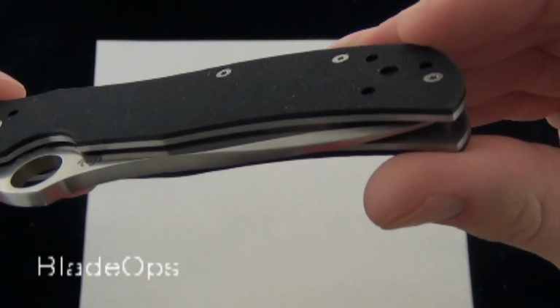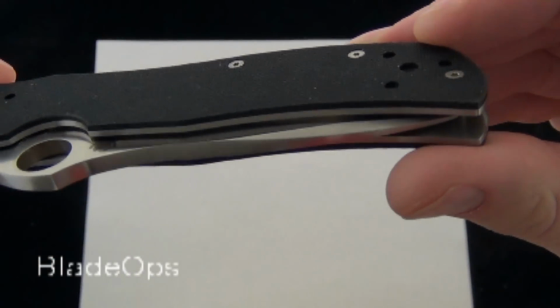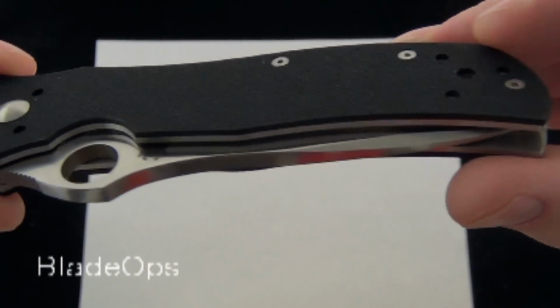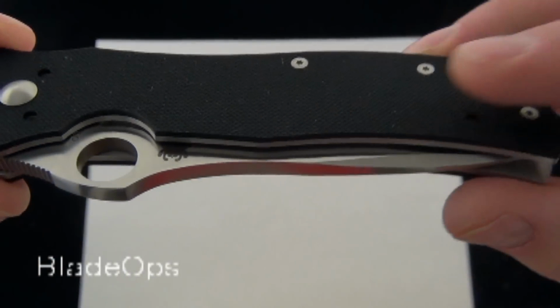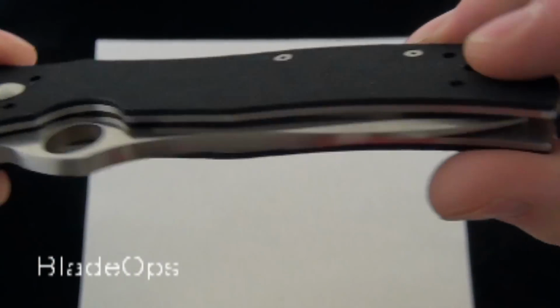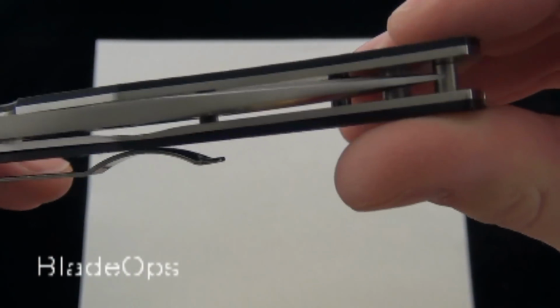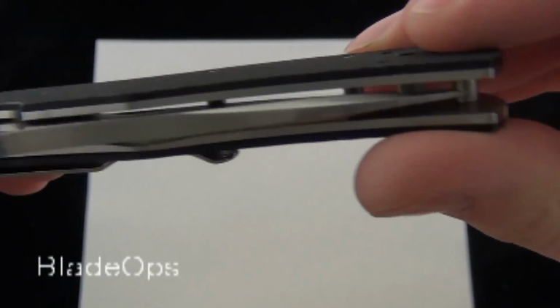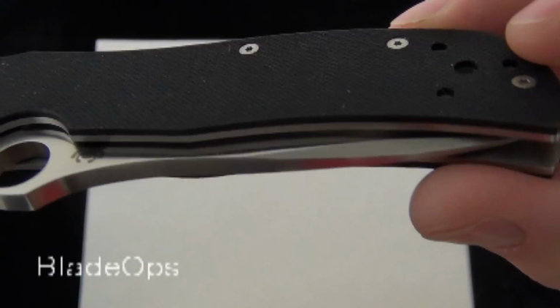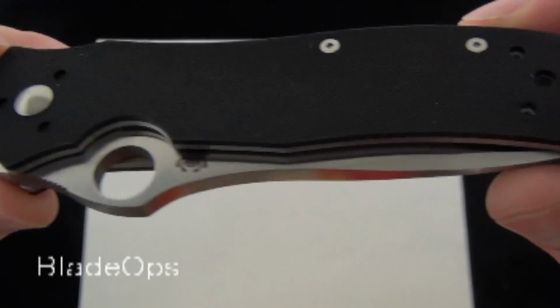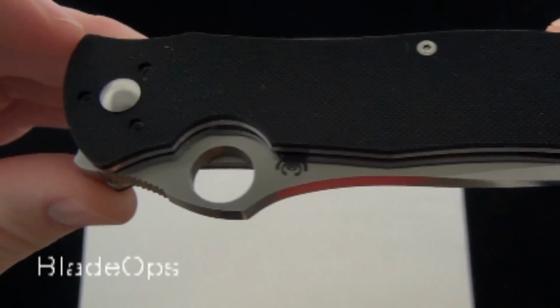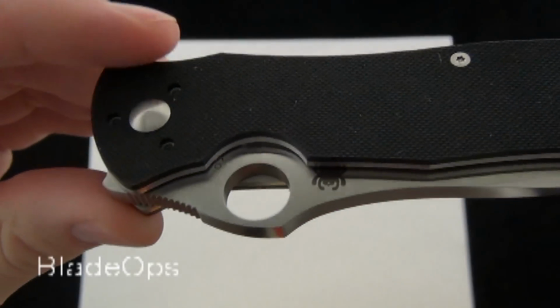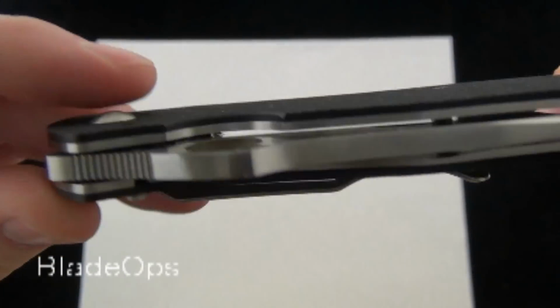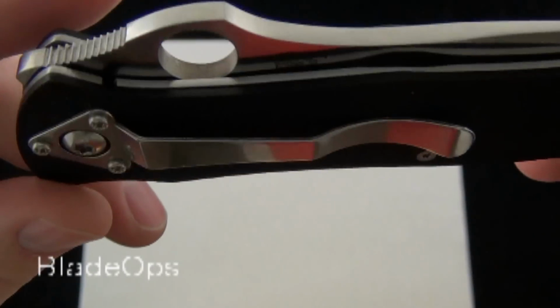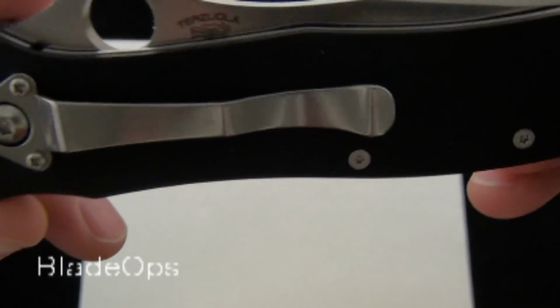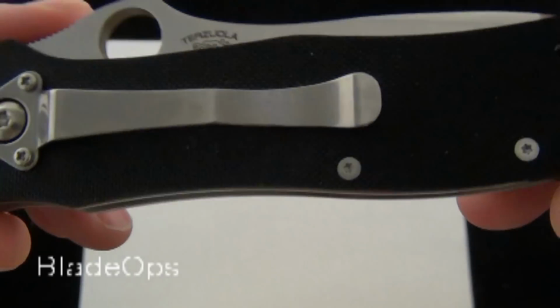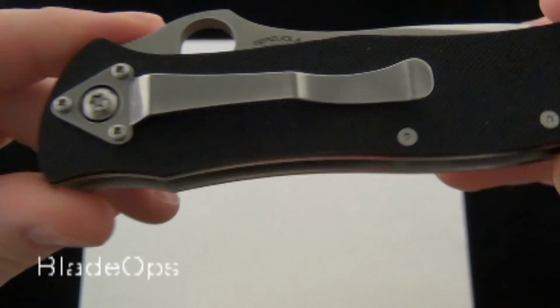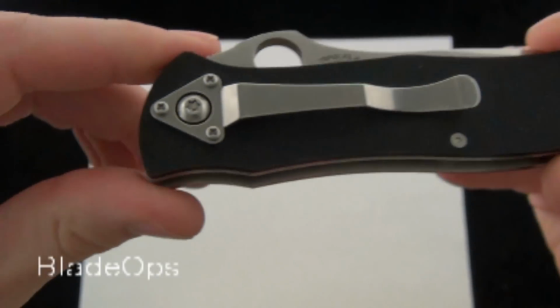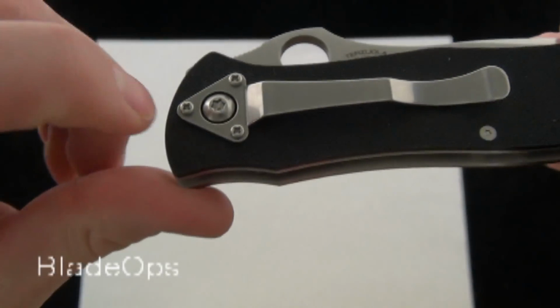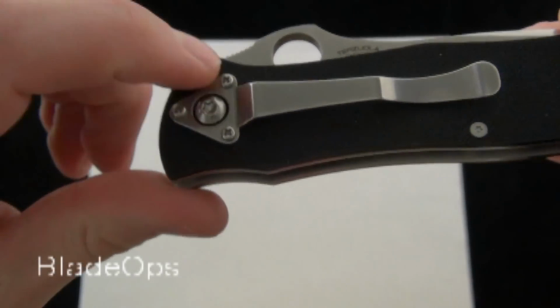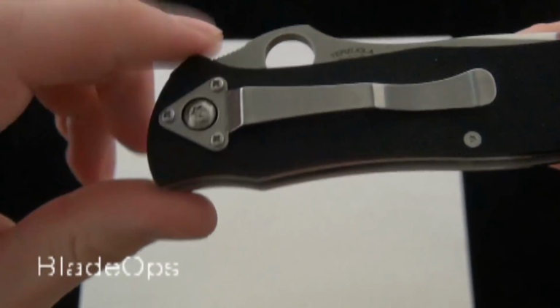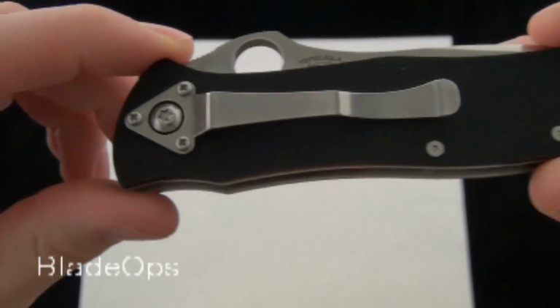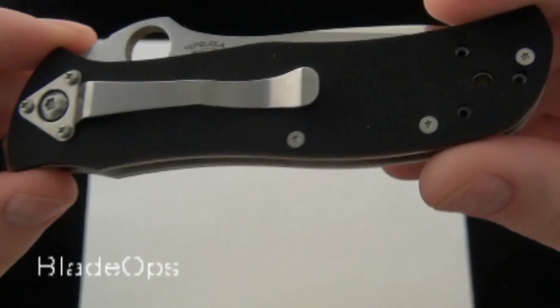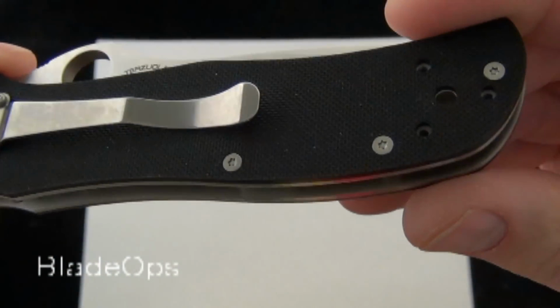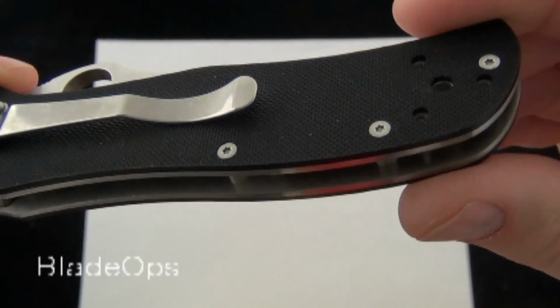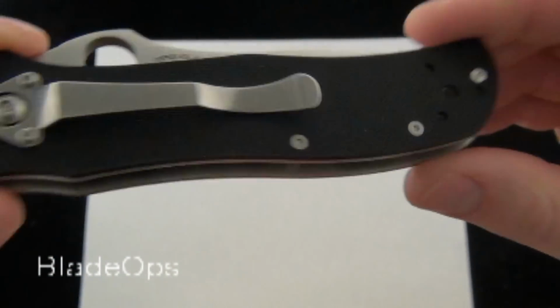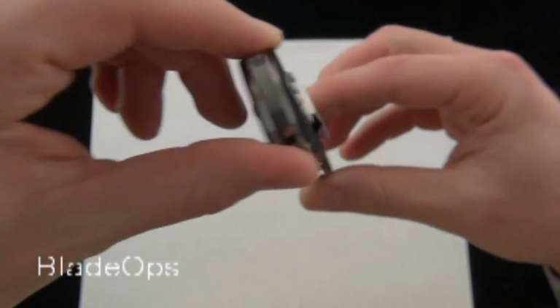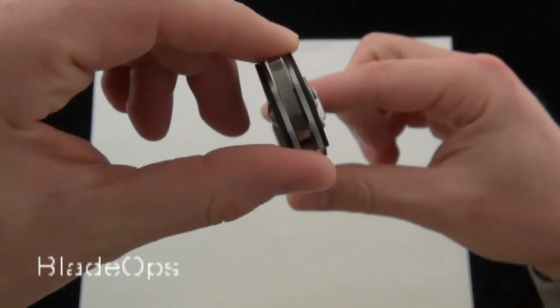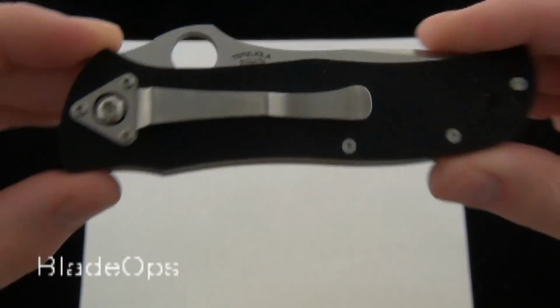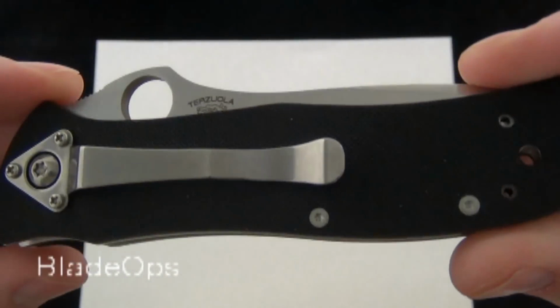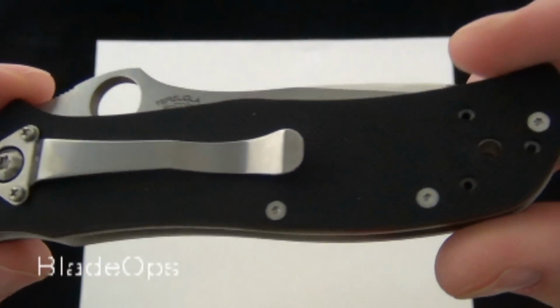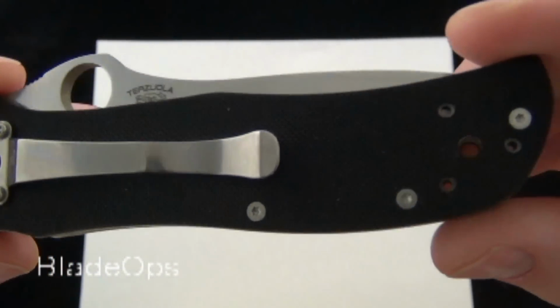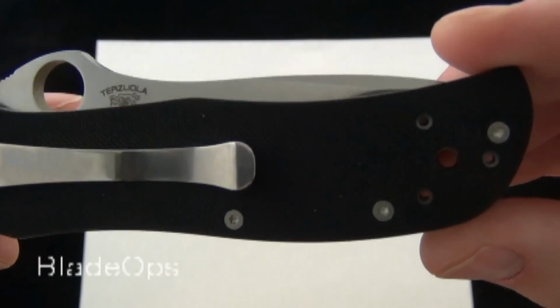You can see the thinner G10 handle scales and it has the three-point pocket clip that is a four-way pocket clip, and it comes right-handed tip down.